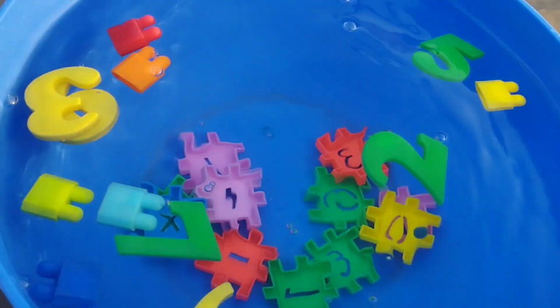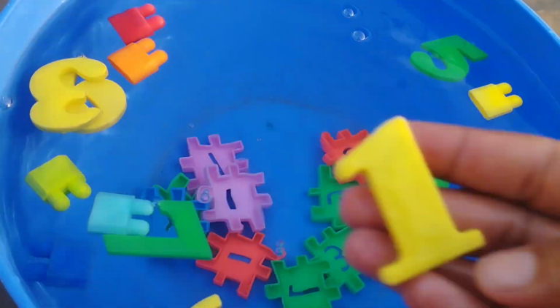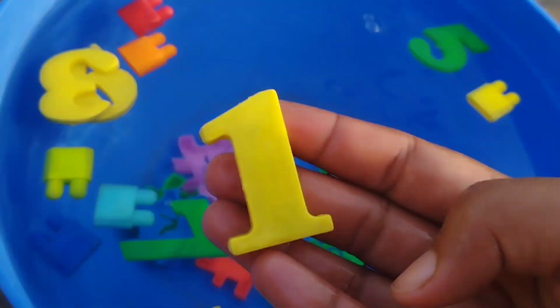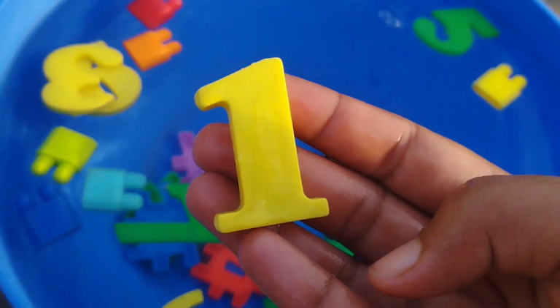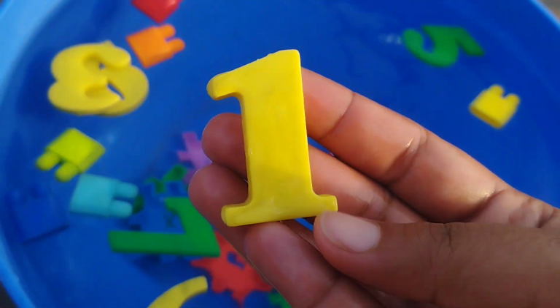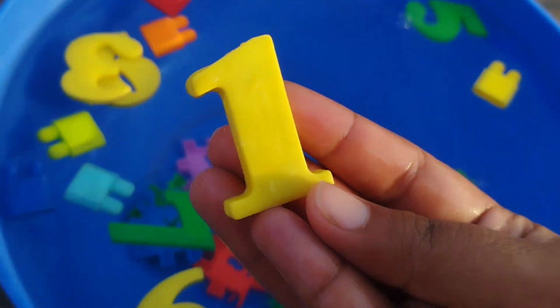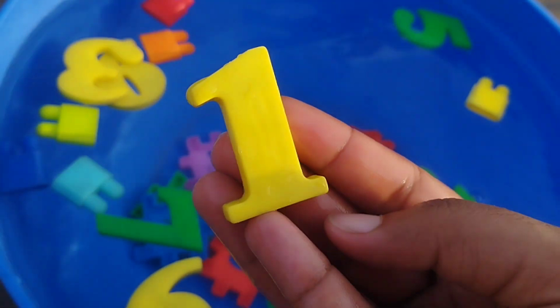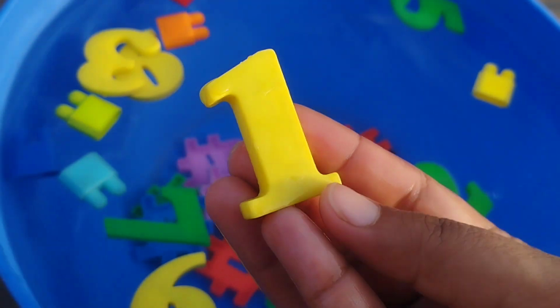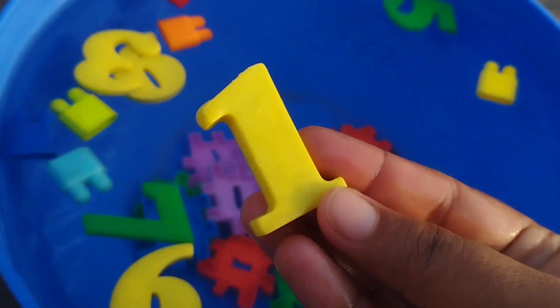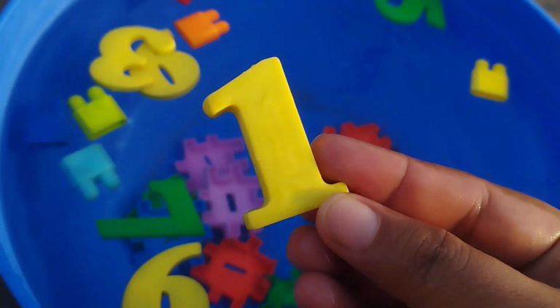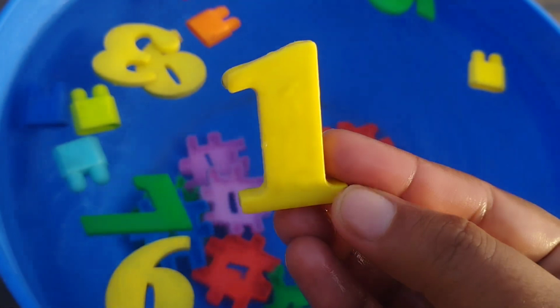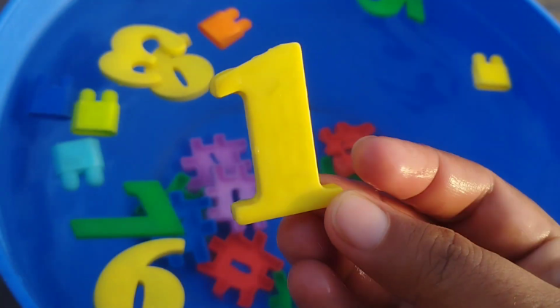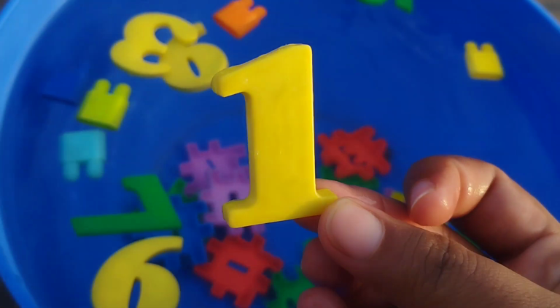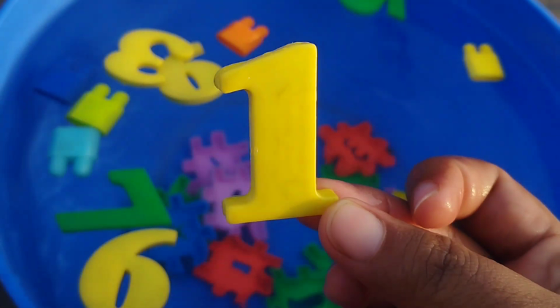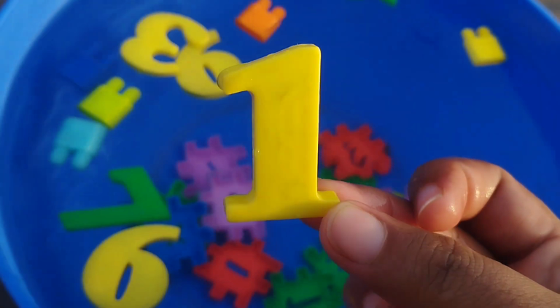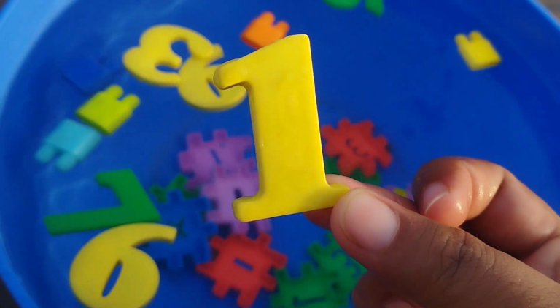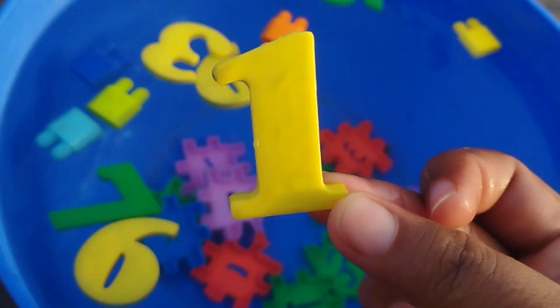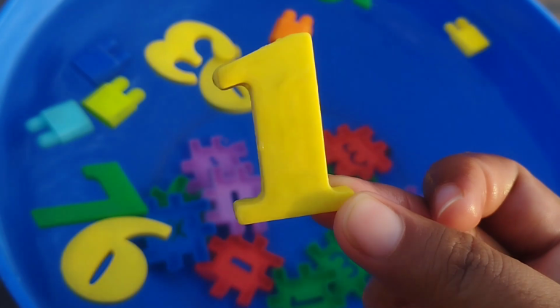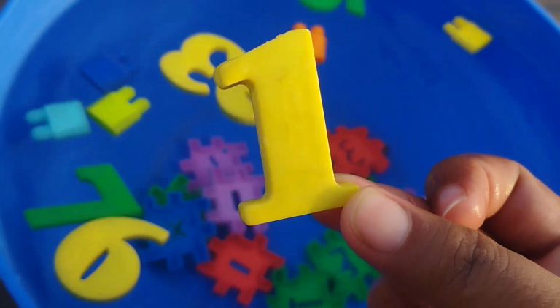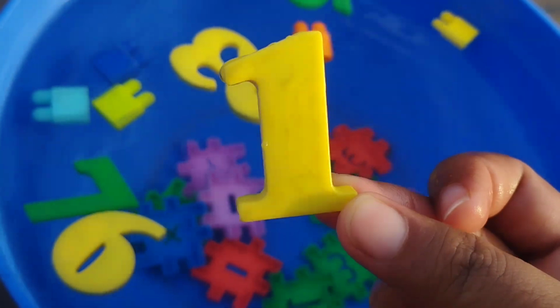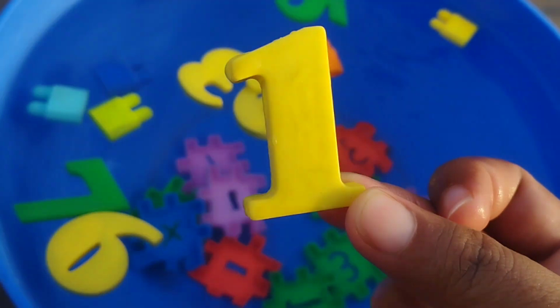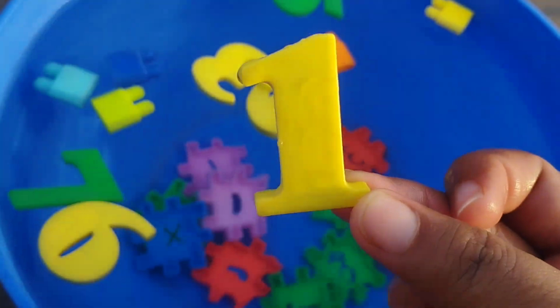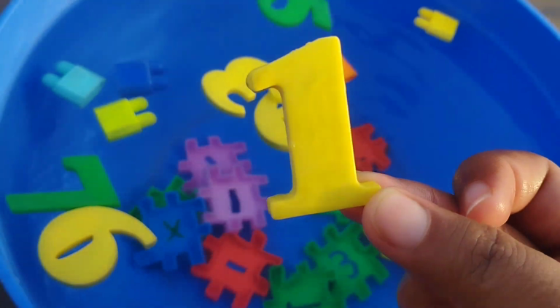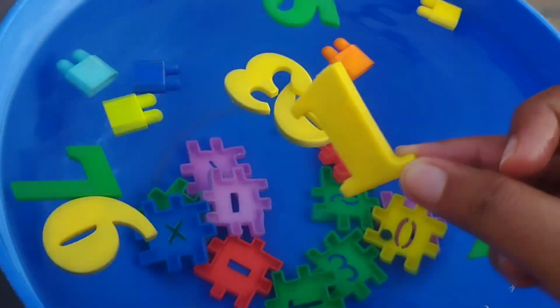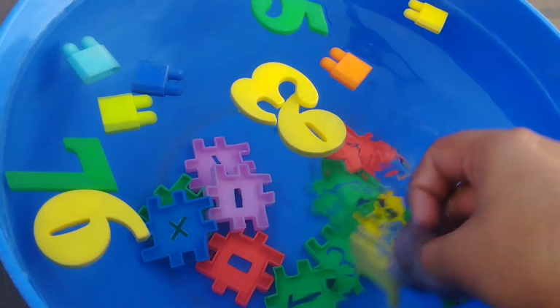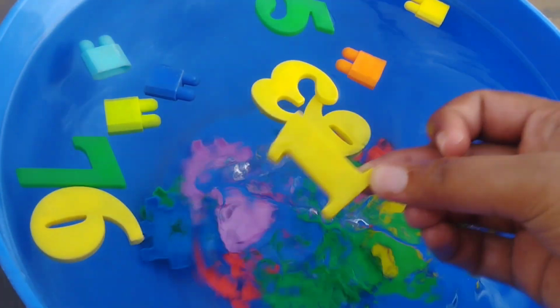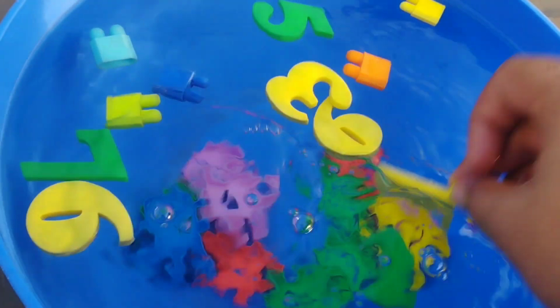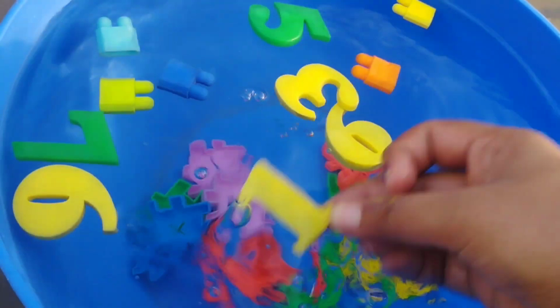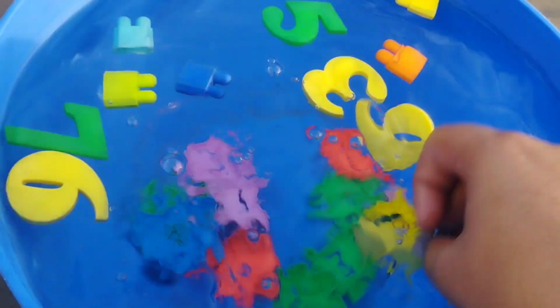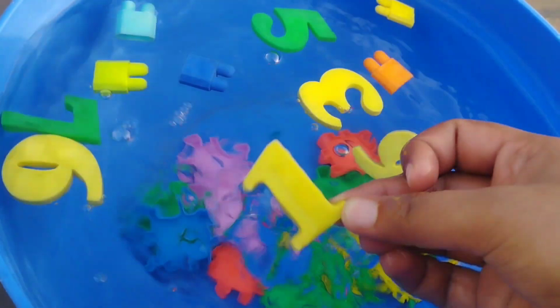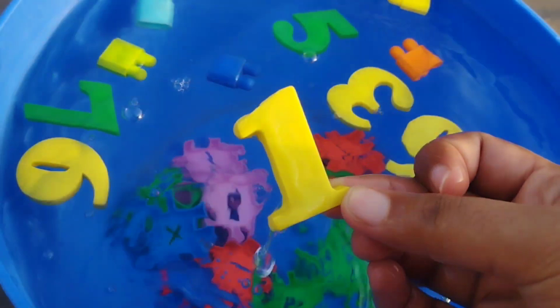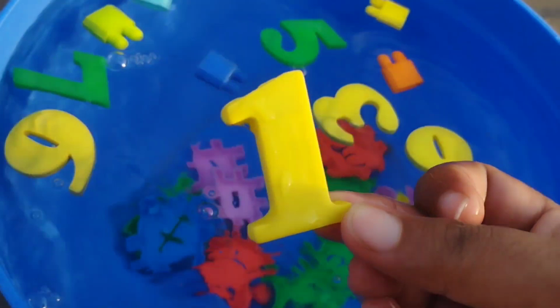The first number is number 1. This number is number 1.